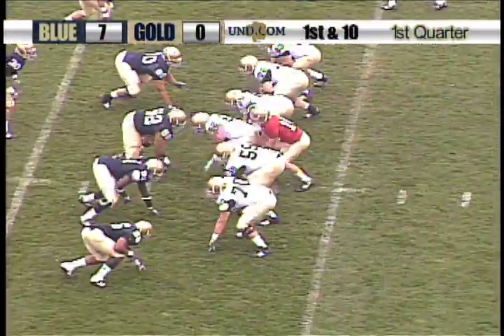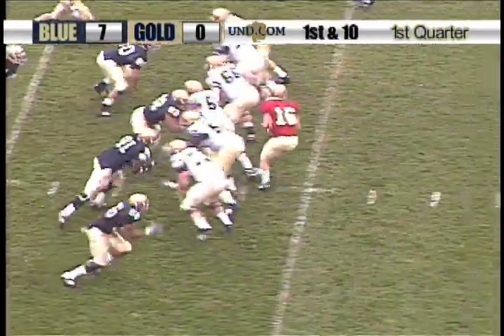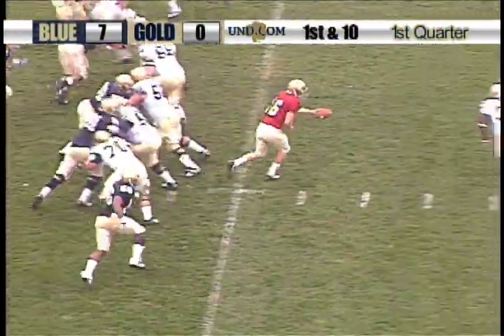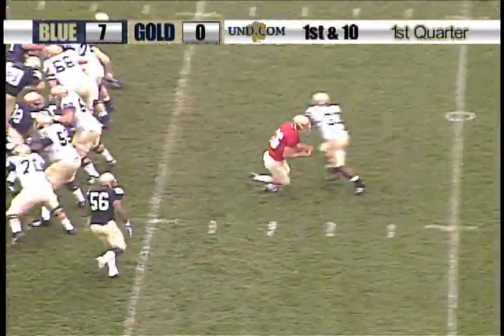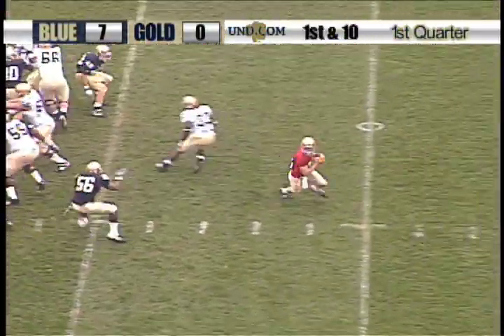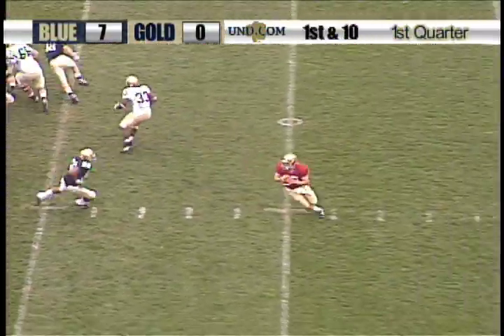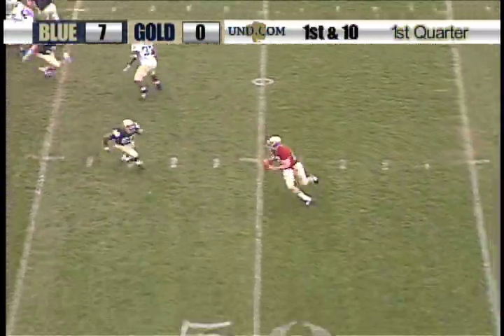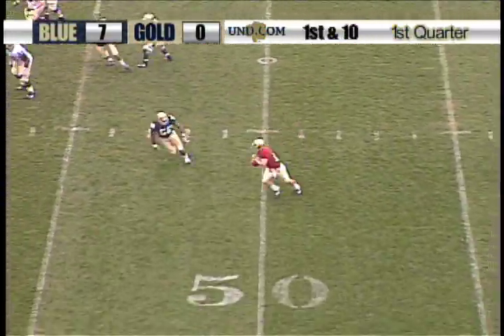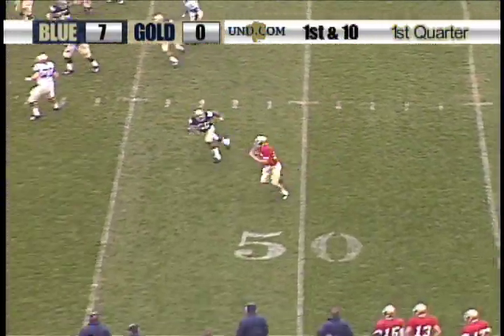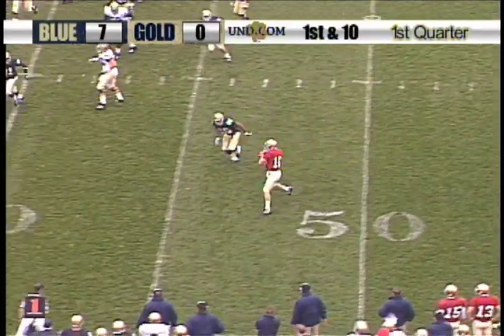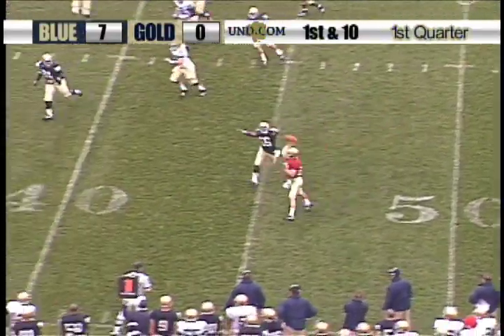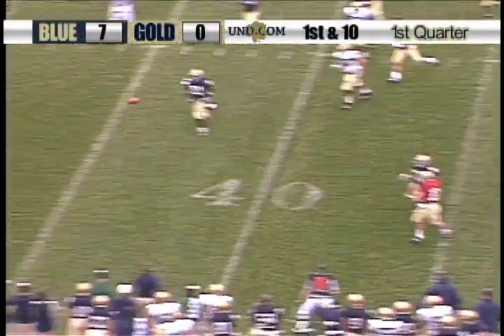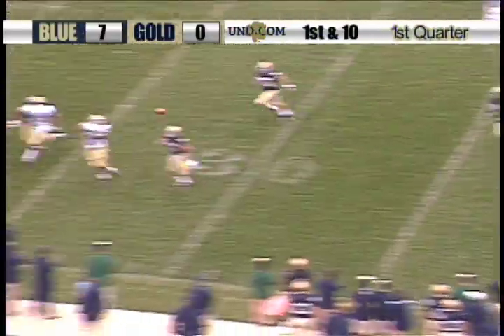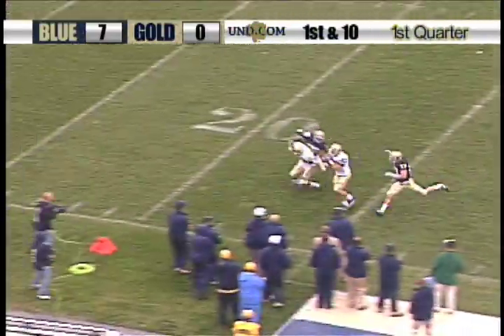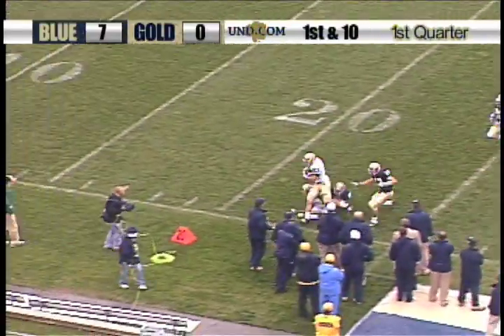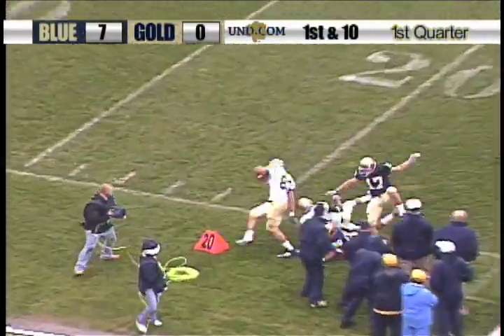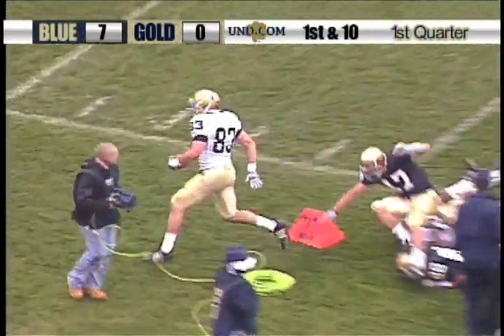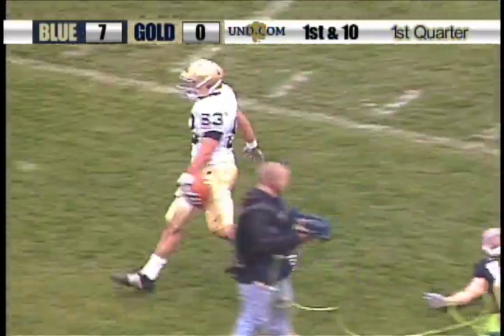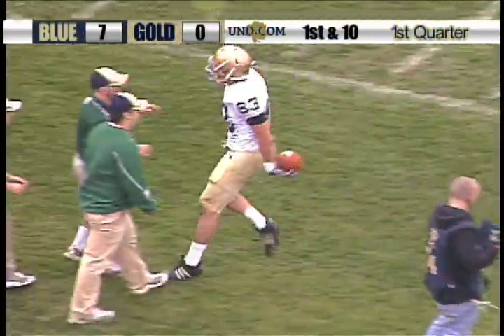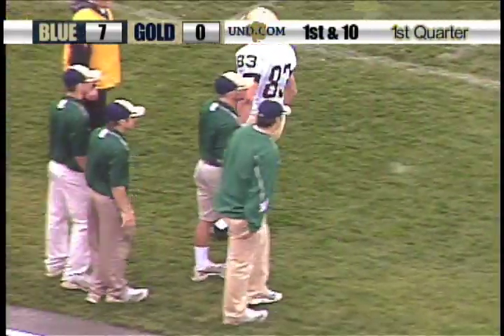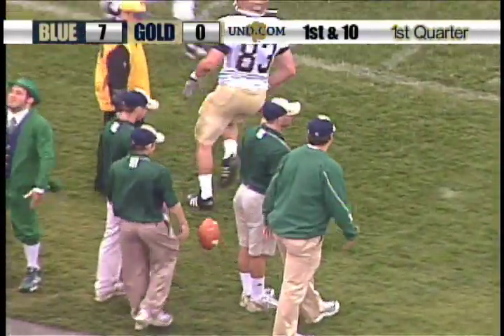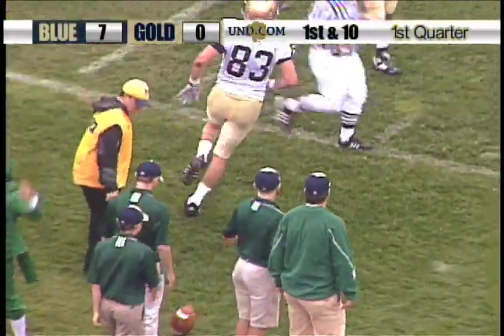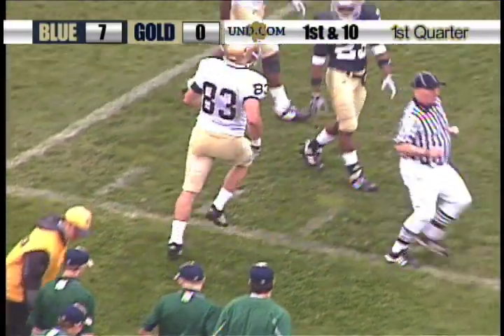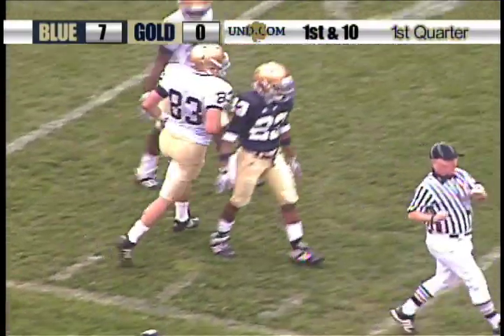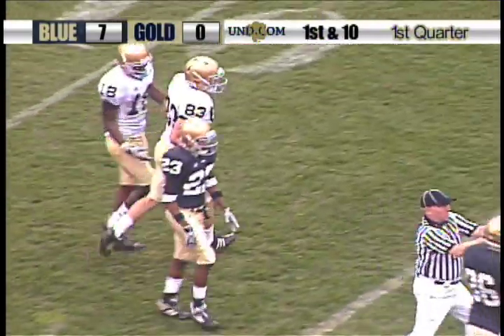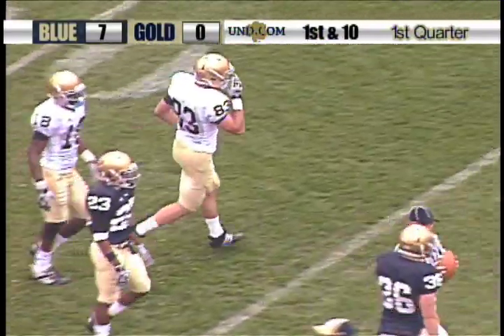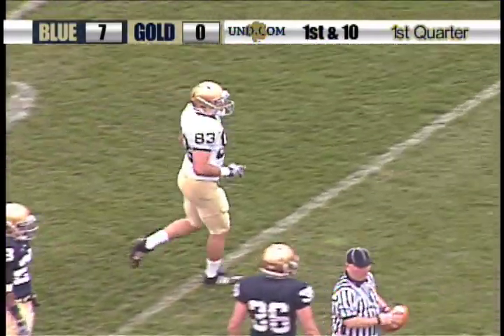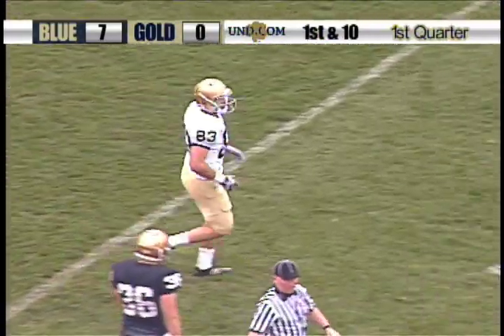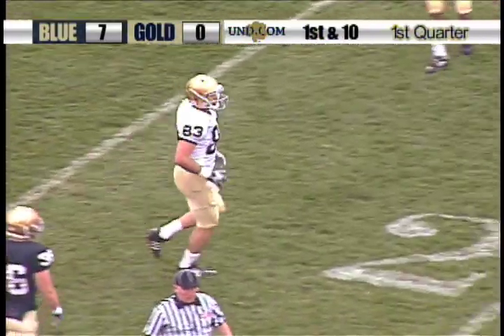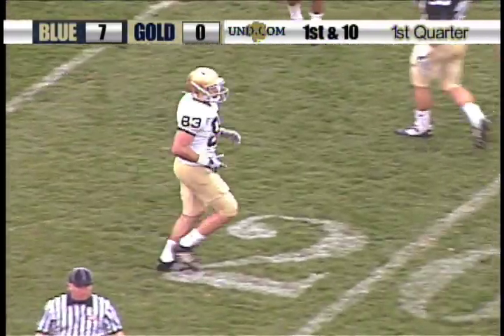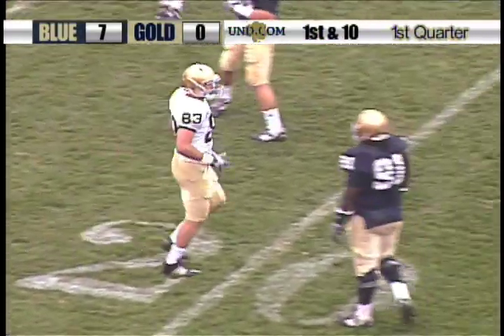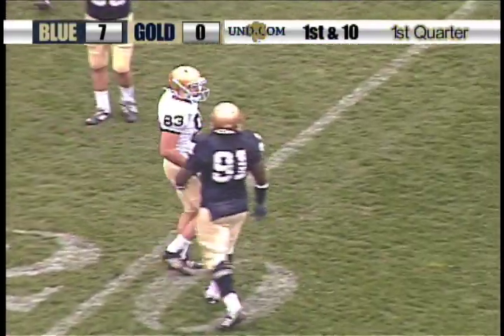This time, as opposed to the shotgun, play action. Oh, nice, nice fake there. Throws it down the sideline to Mike Ragone, who may be lobbying Brian Kelly for Nate Montana to be the quarterback.